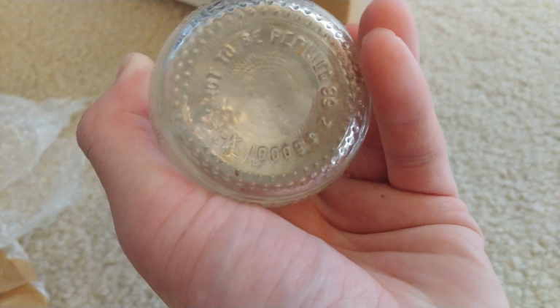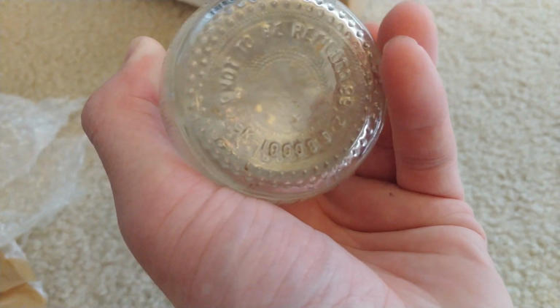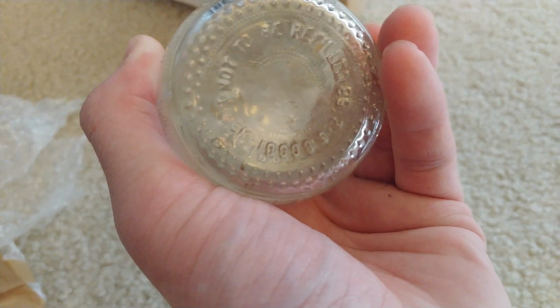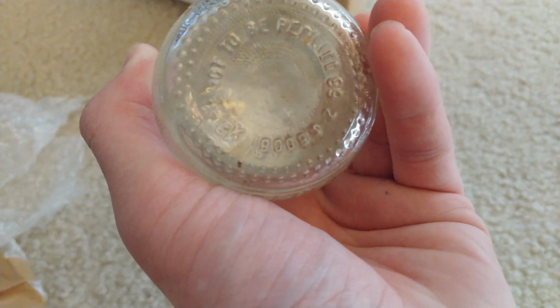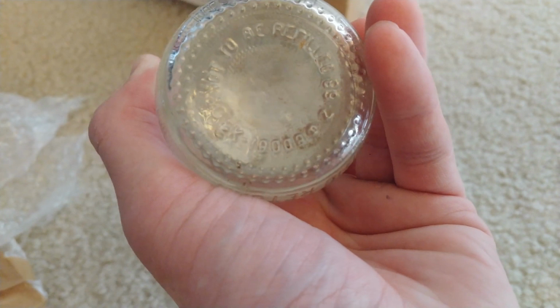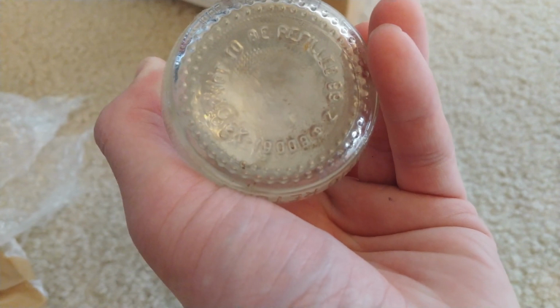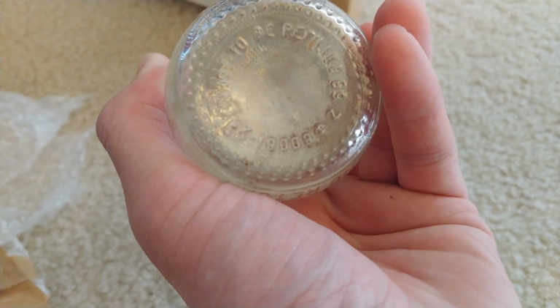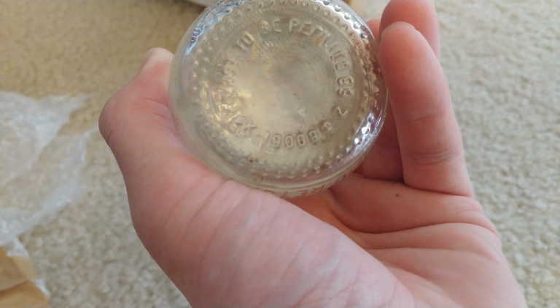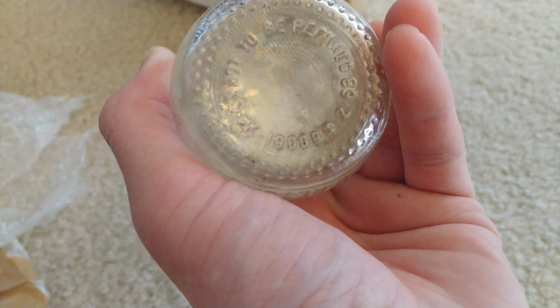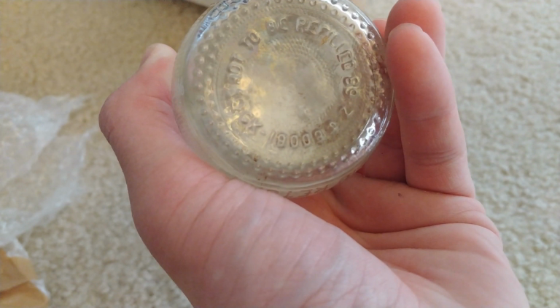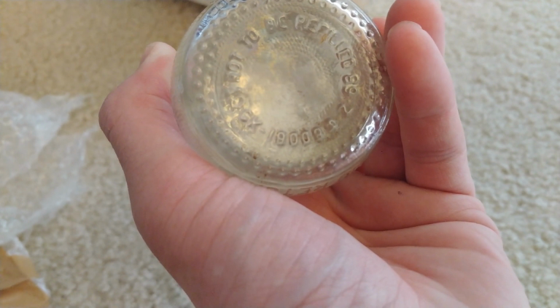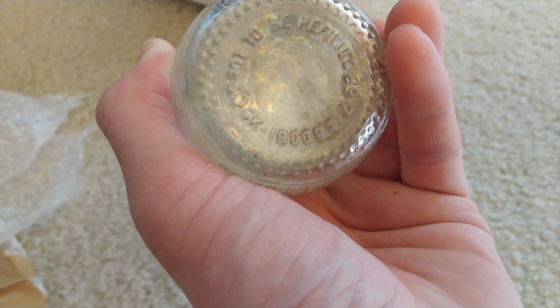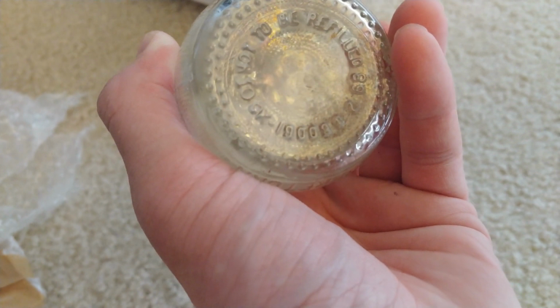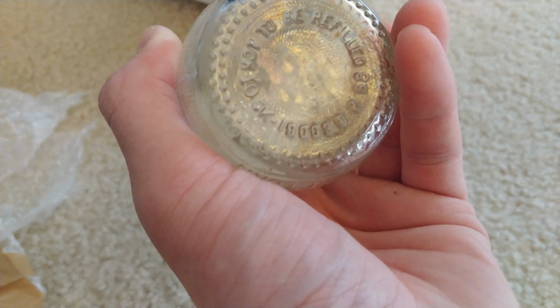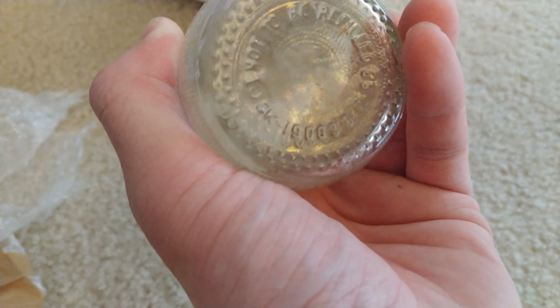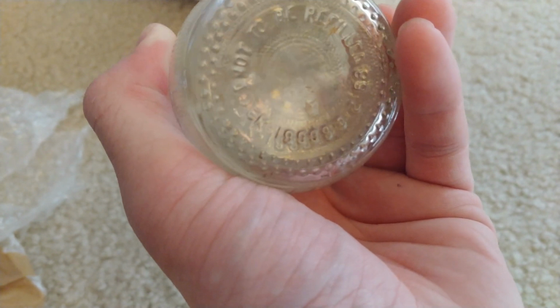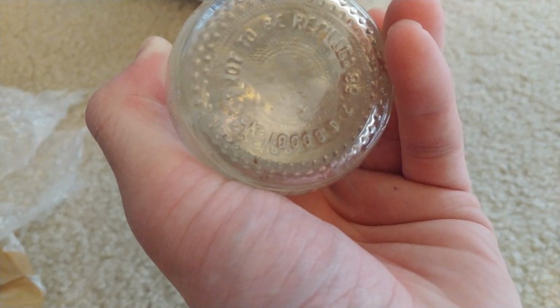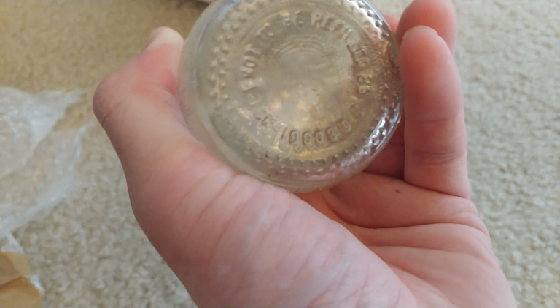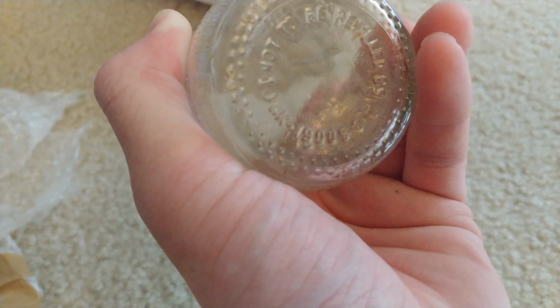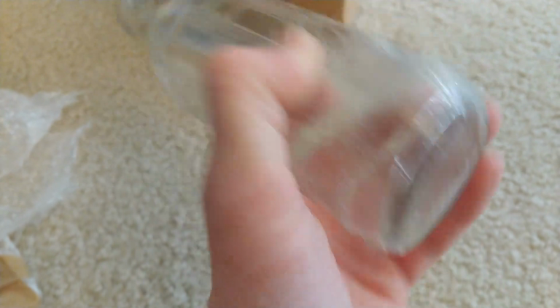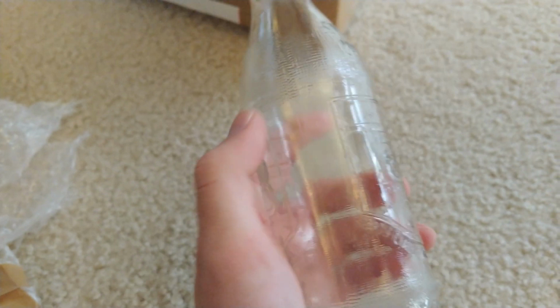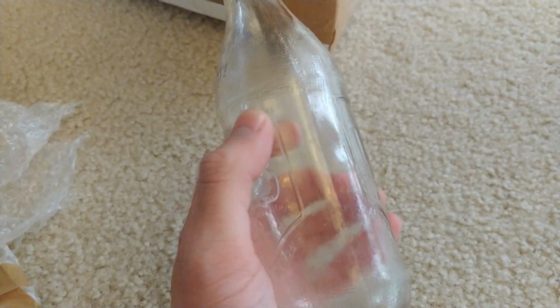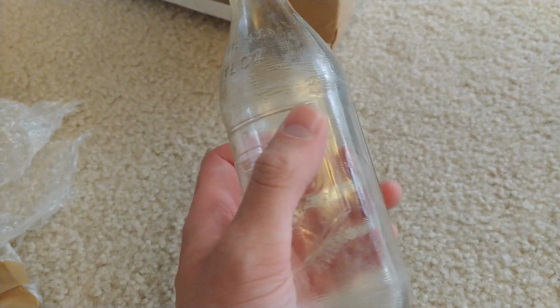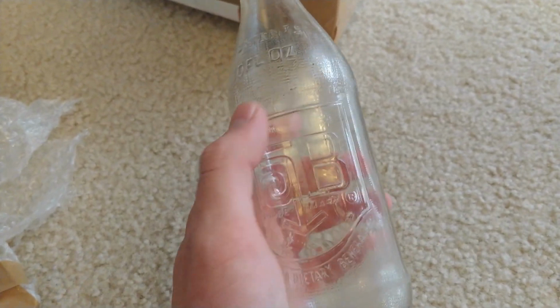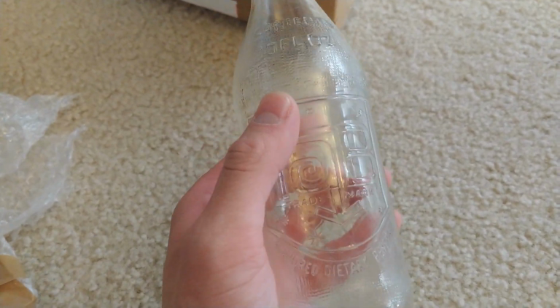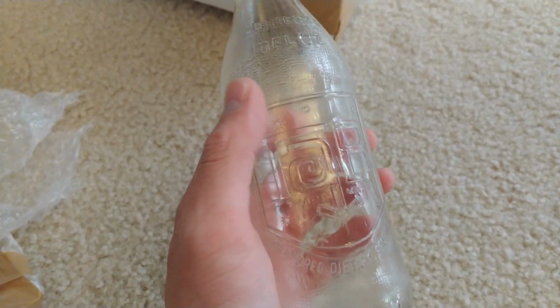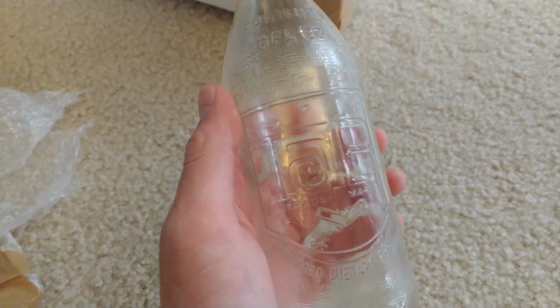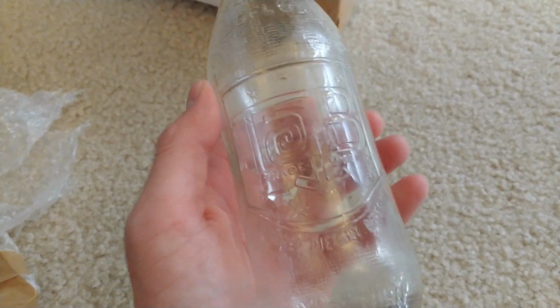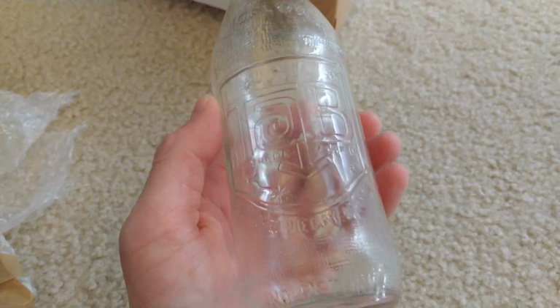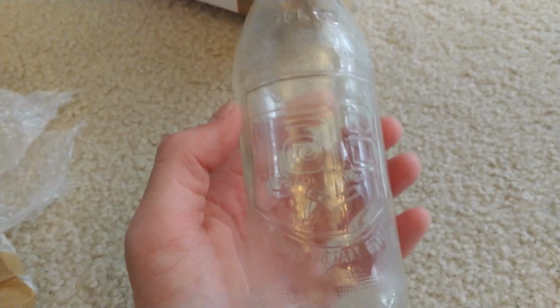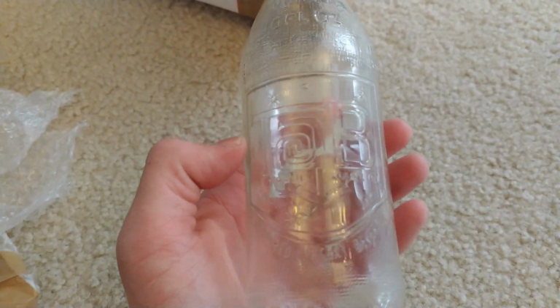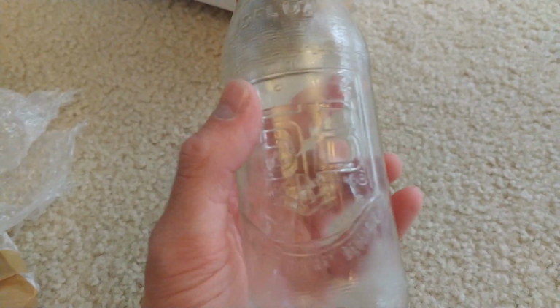Is that '68 maybe? Feels like it would be earlier than that, for it to not have any Coca-Cola branding on it.